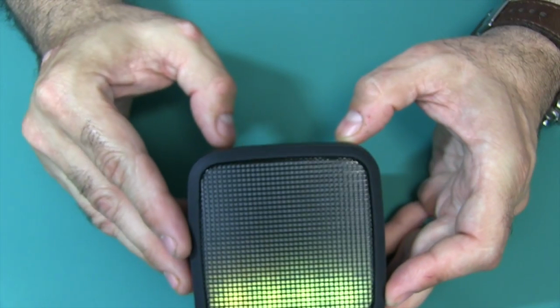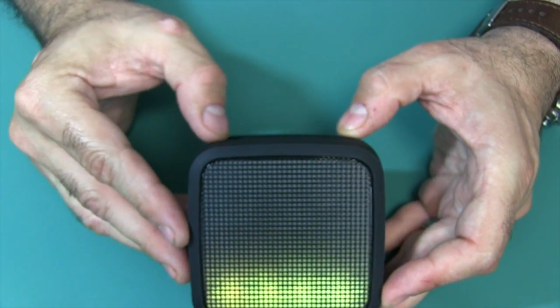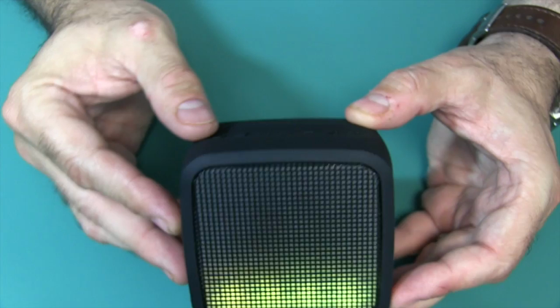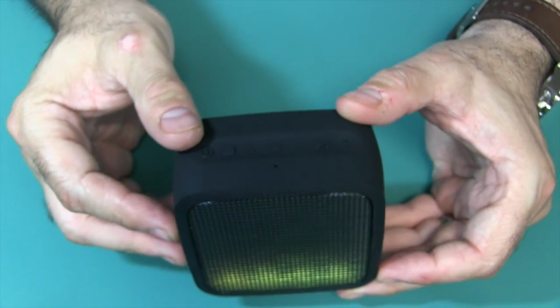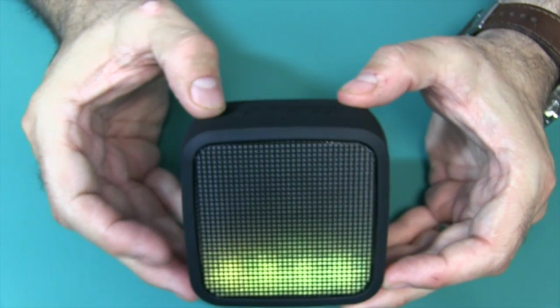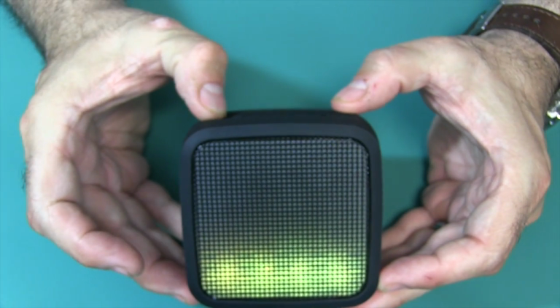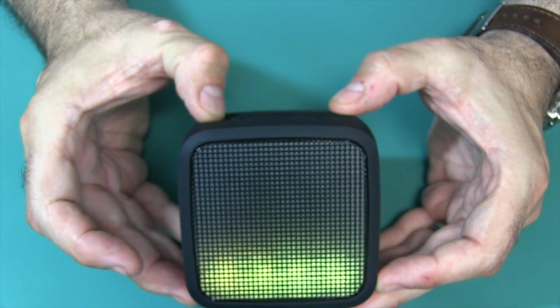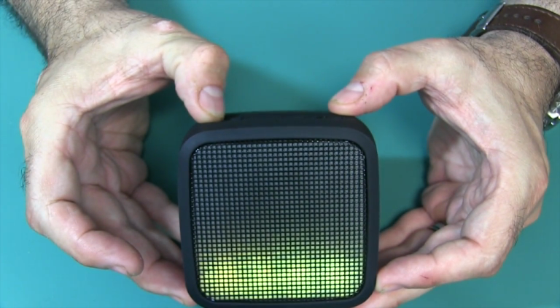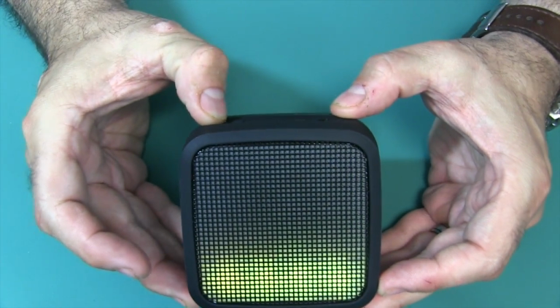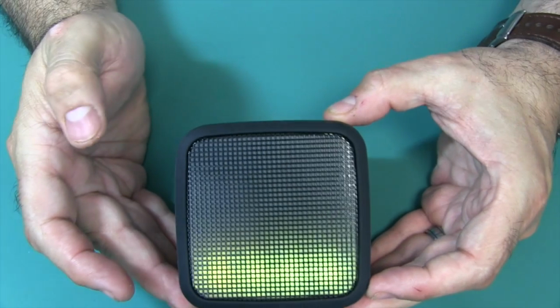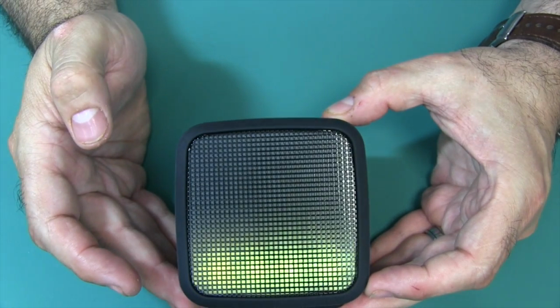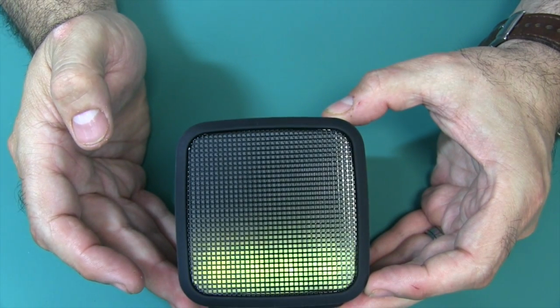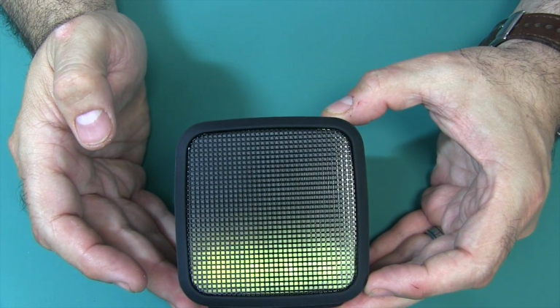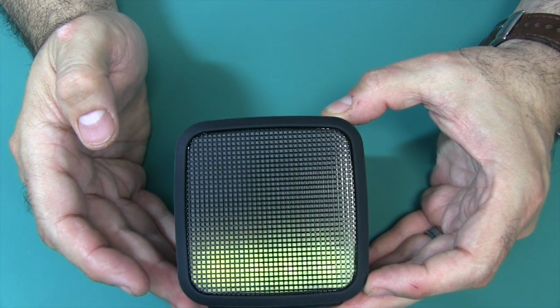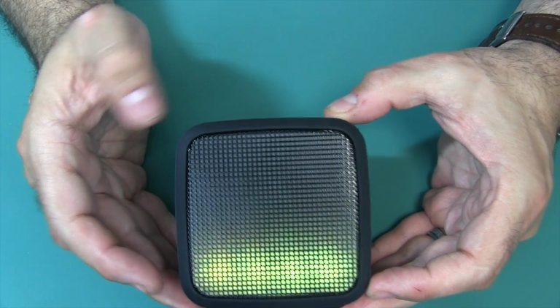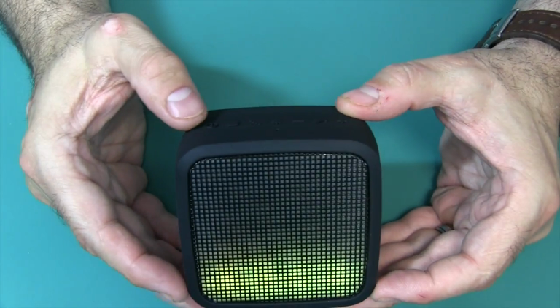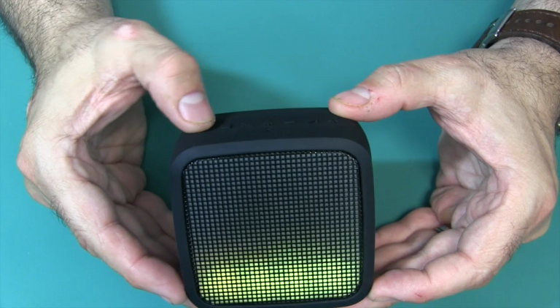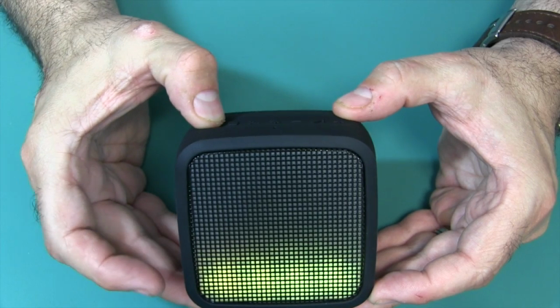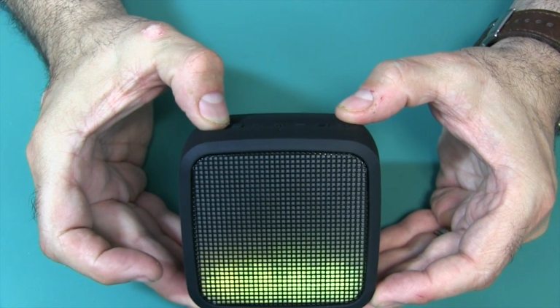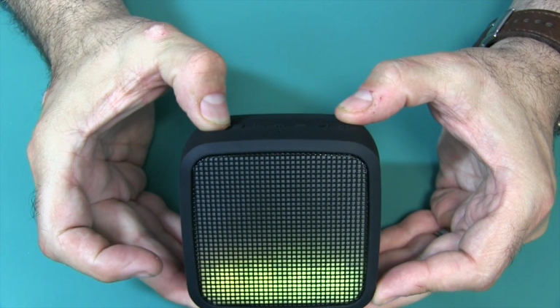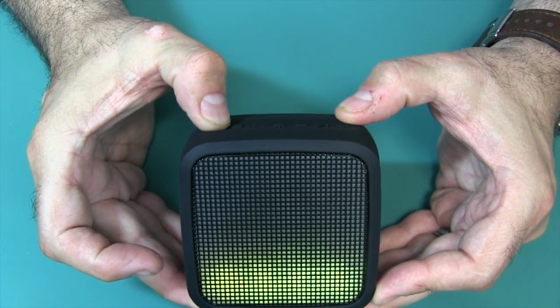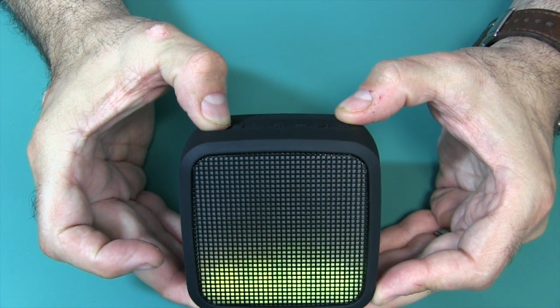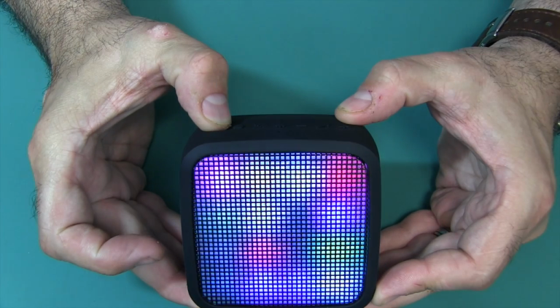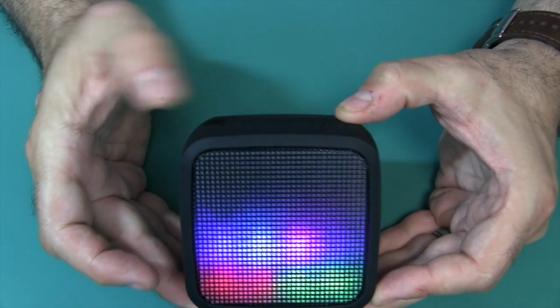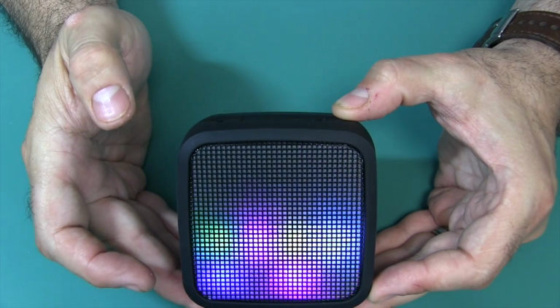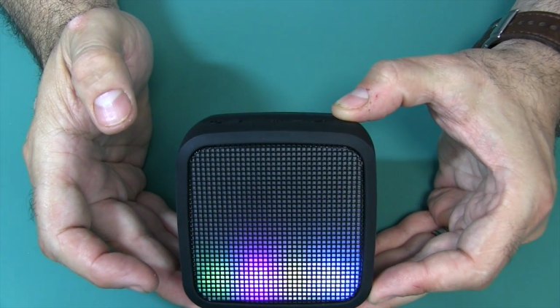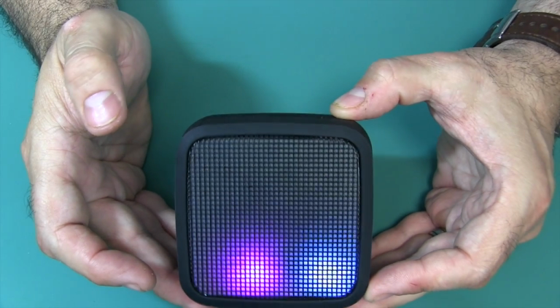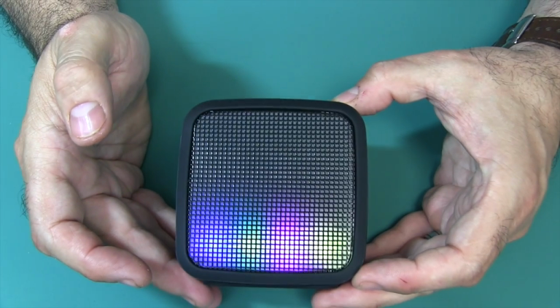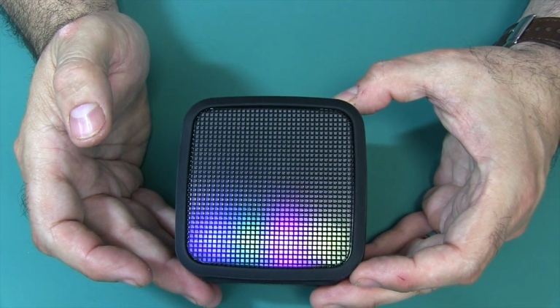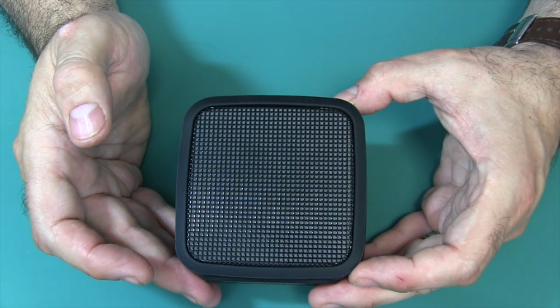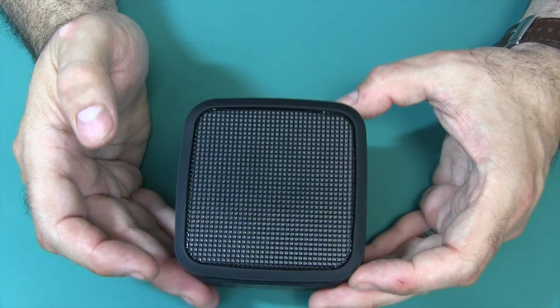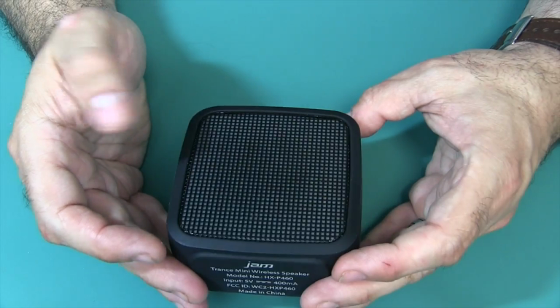To turn it off, just press and hold the power button — hold it a little bit longer. It lets you know it's powering off, and there it is.